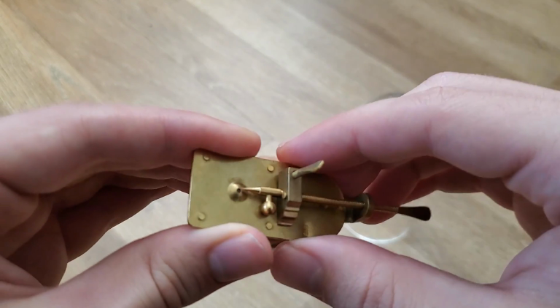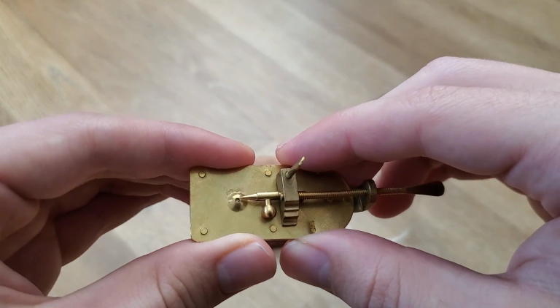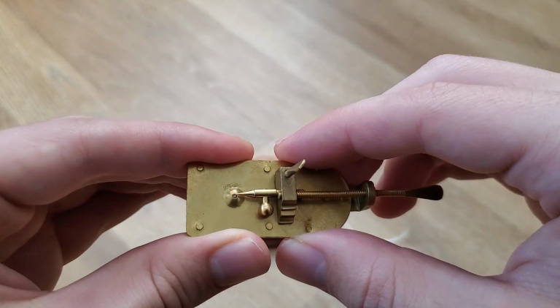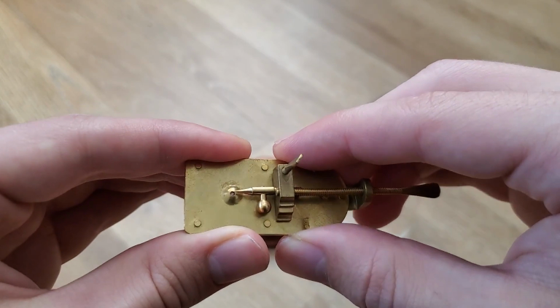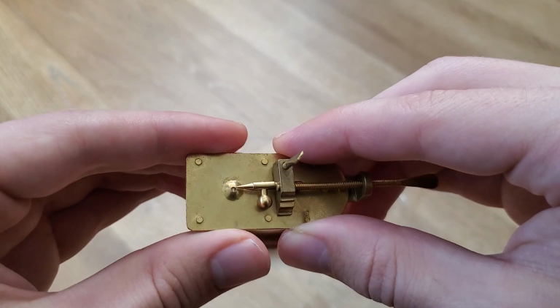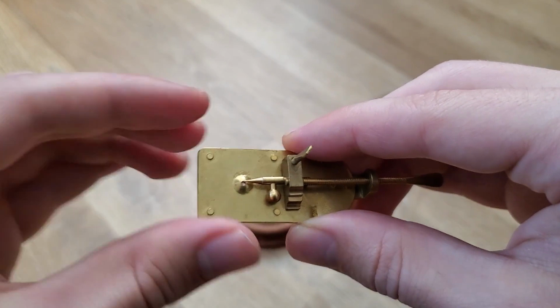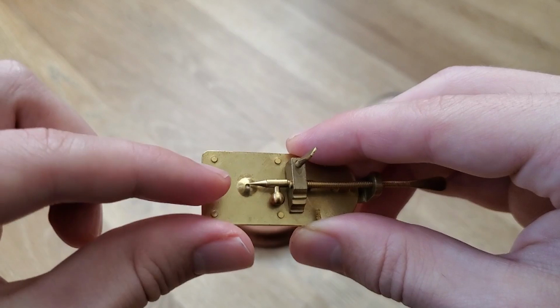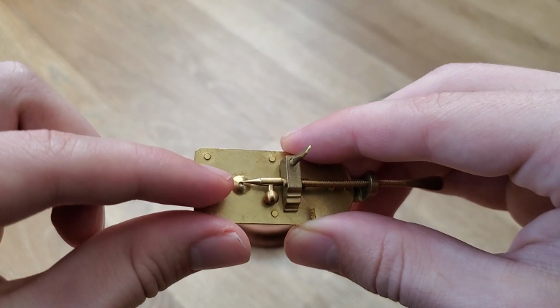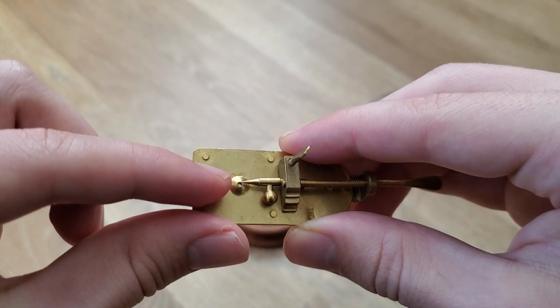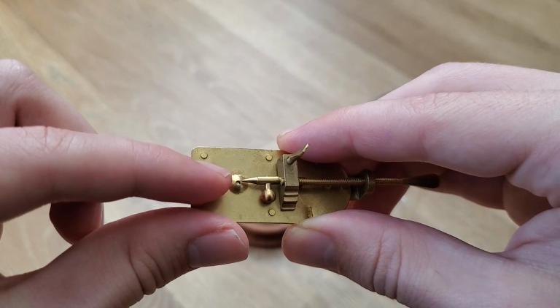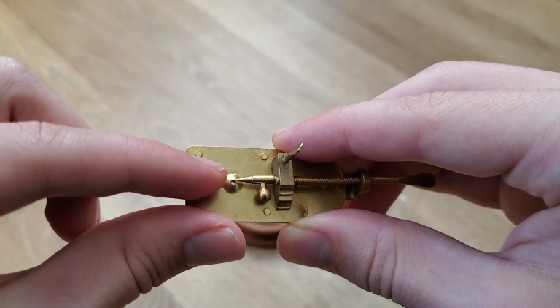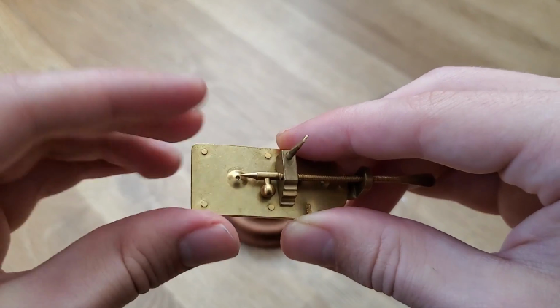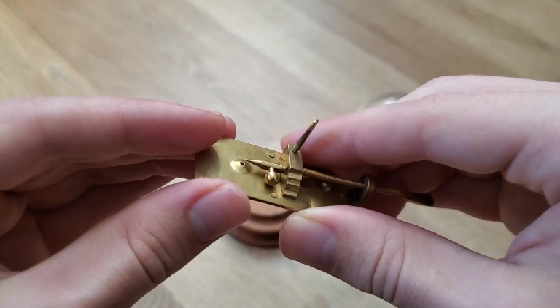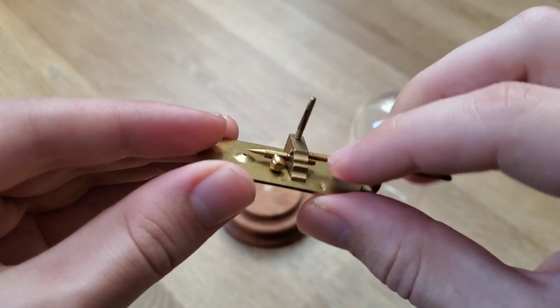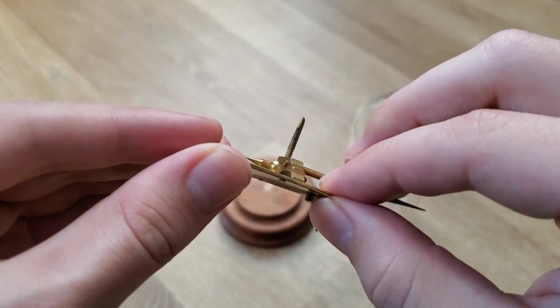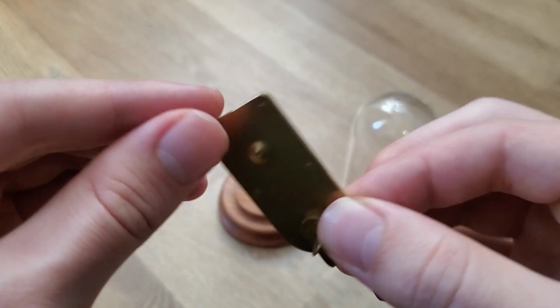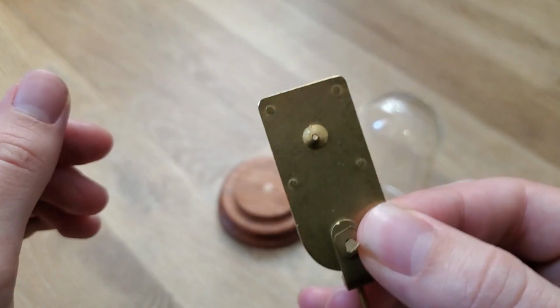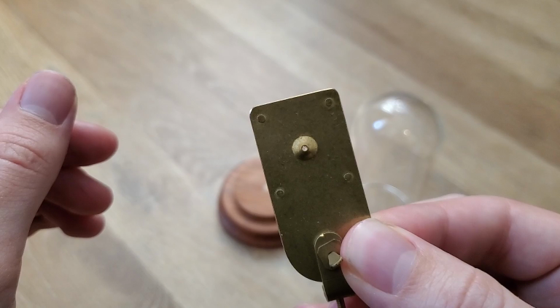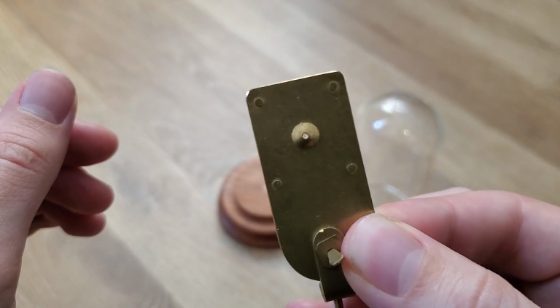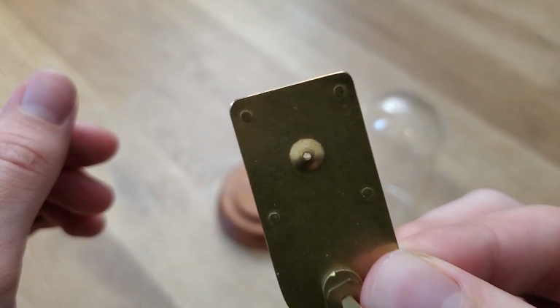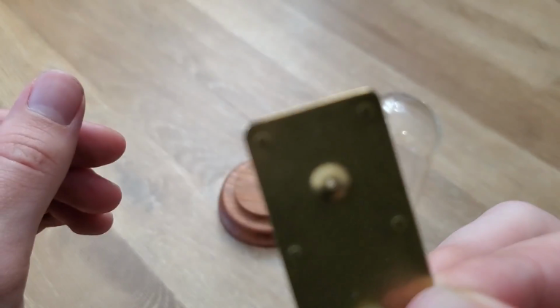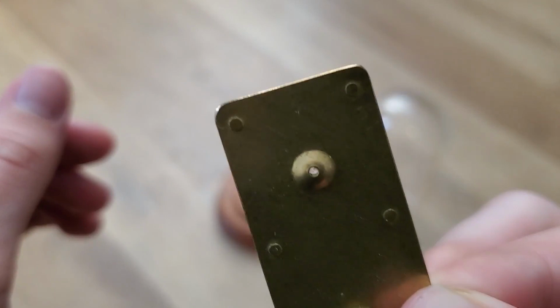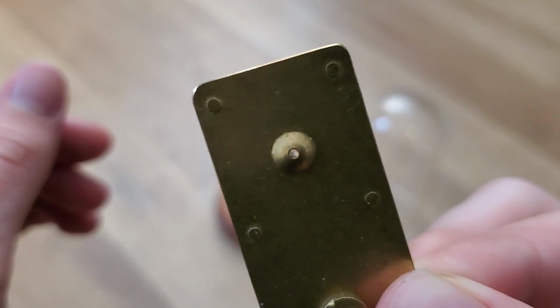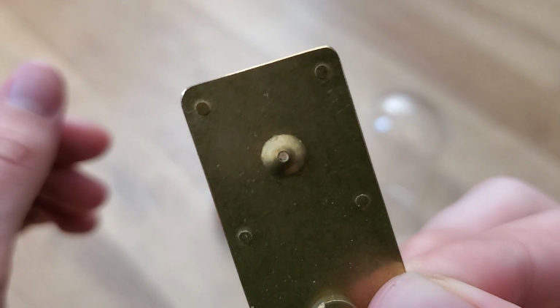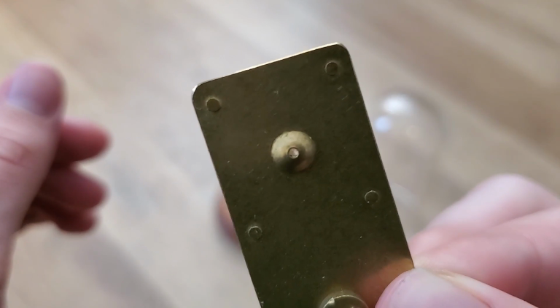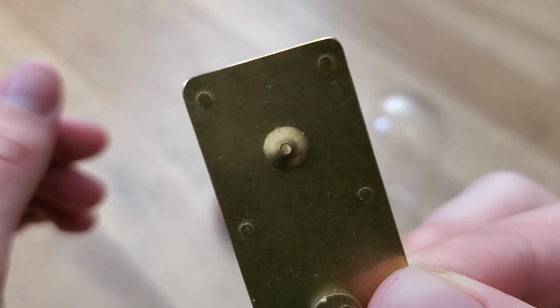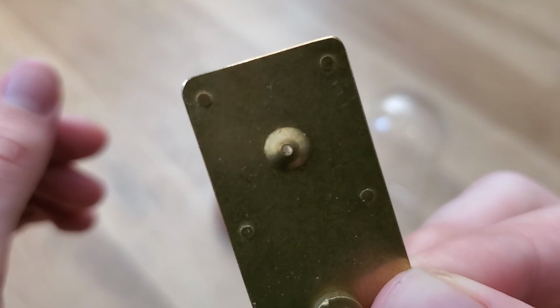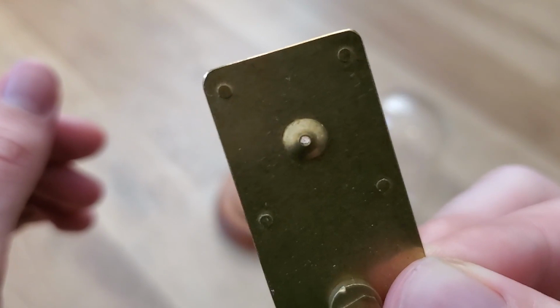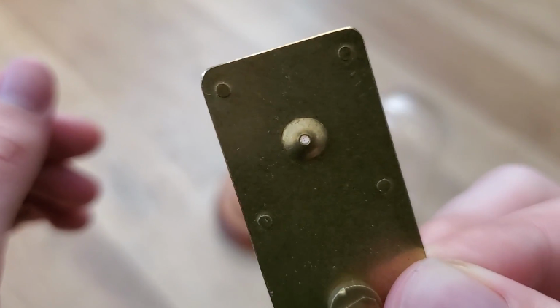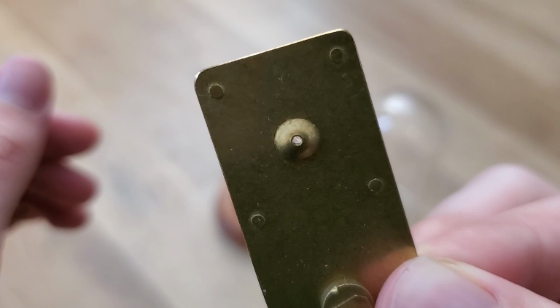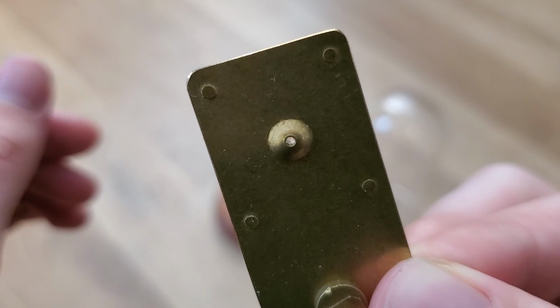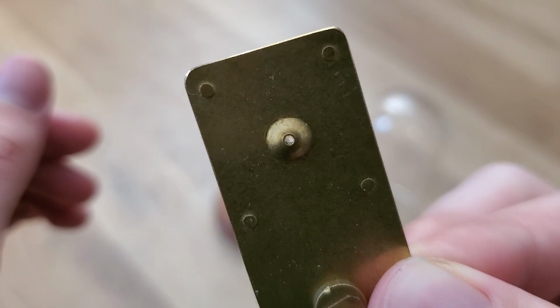And once your sample is properly positioned over the lens, you can take it, rotate around, put the eyepiece to your eye, and view the microscopic images behind.